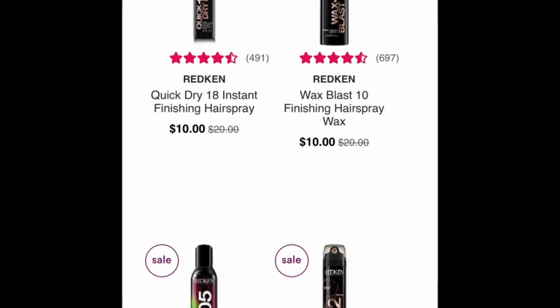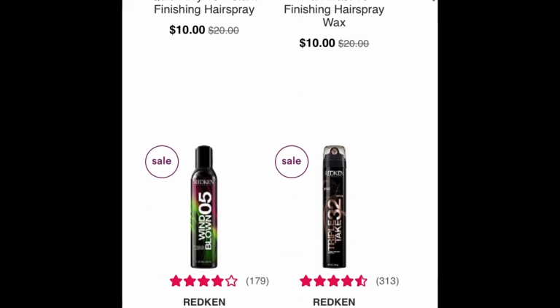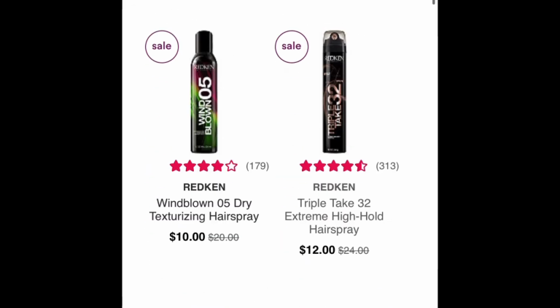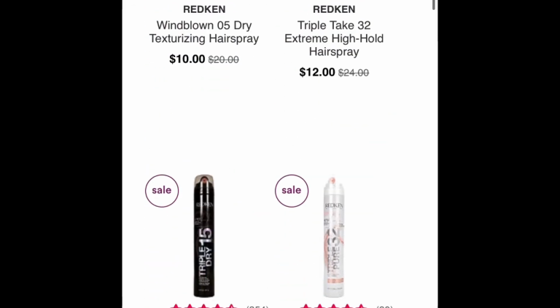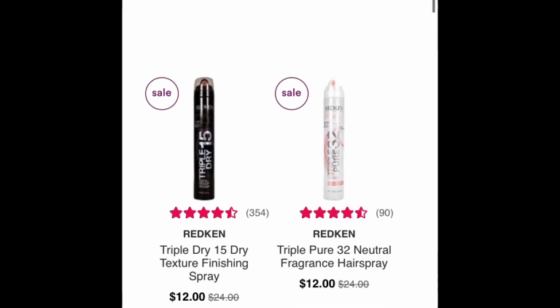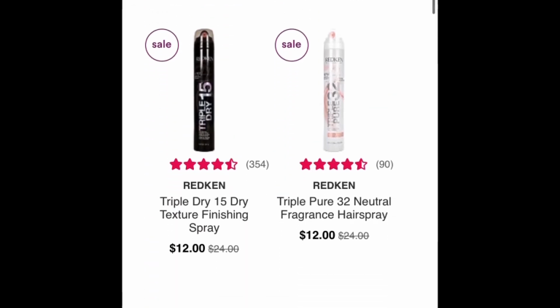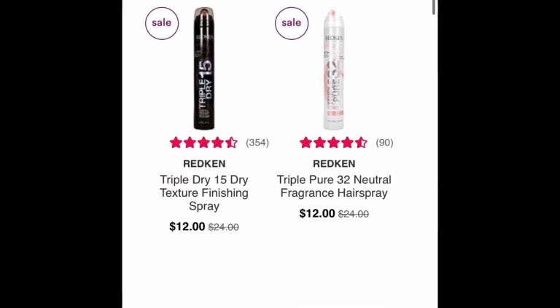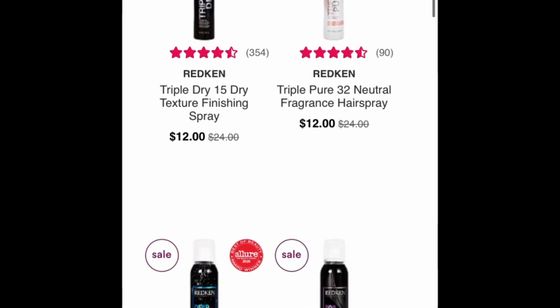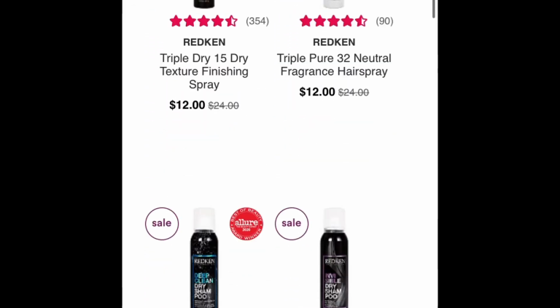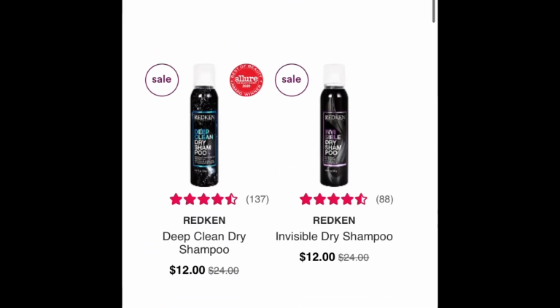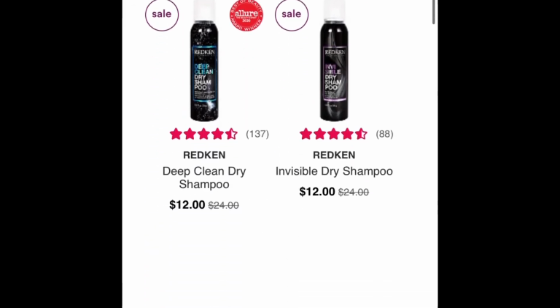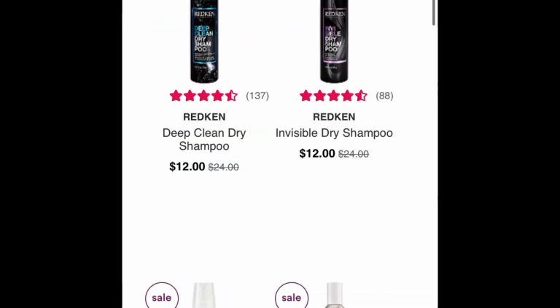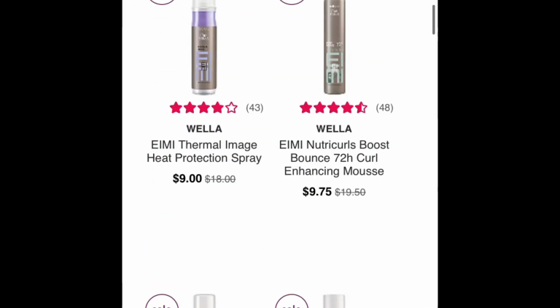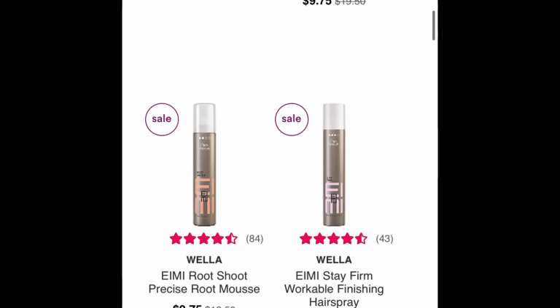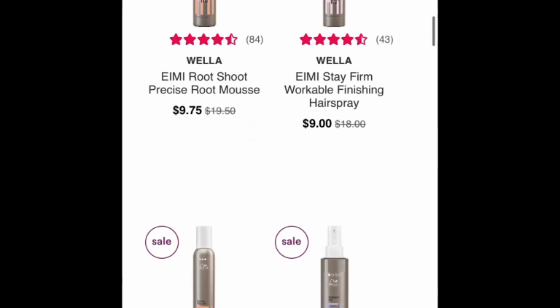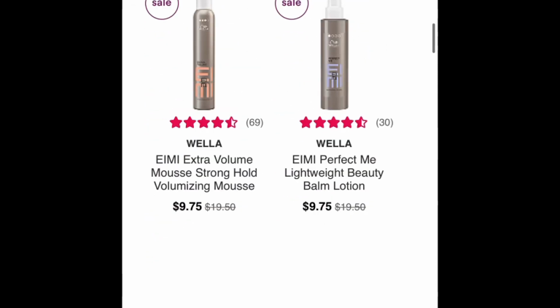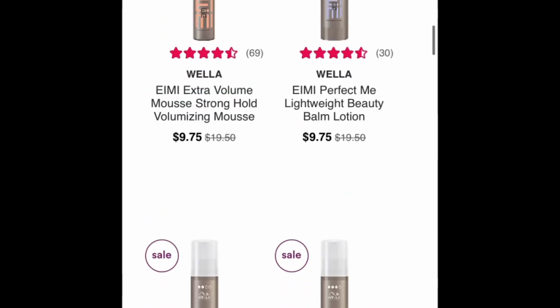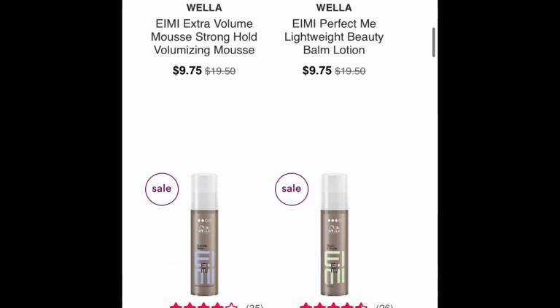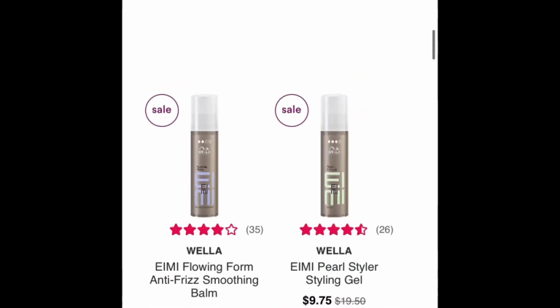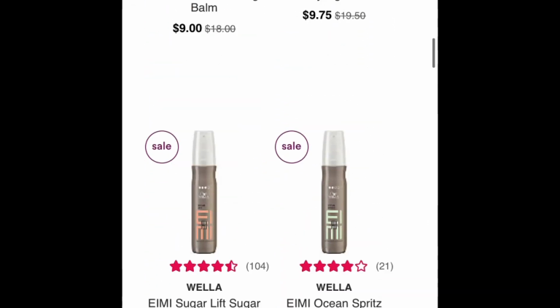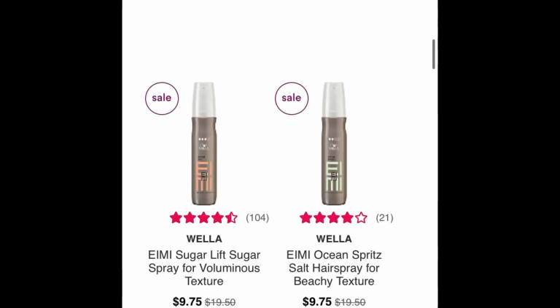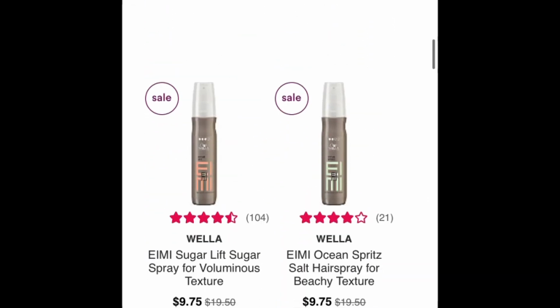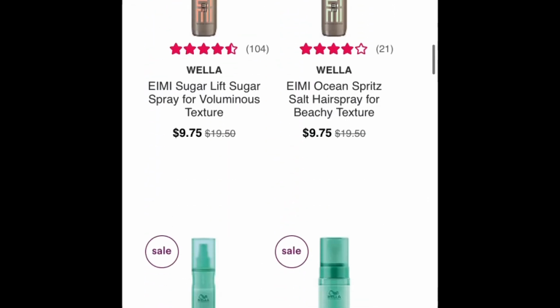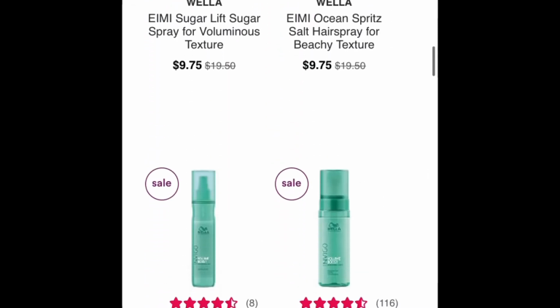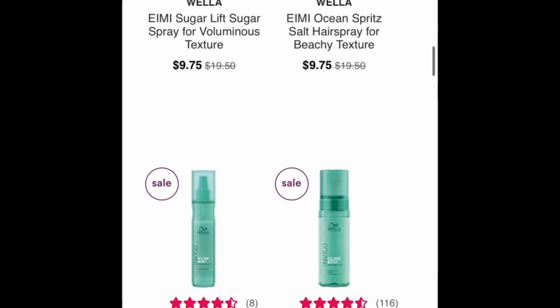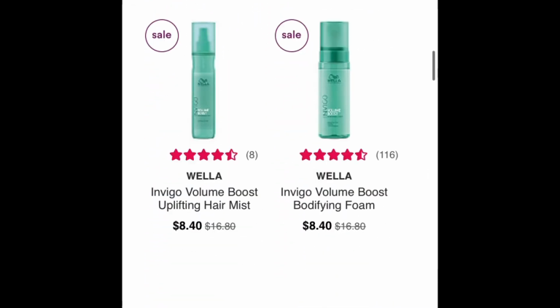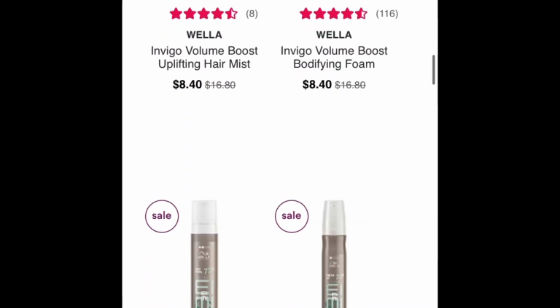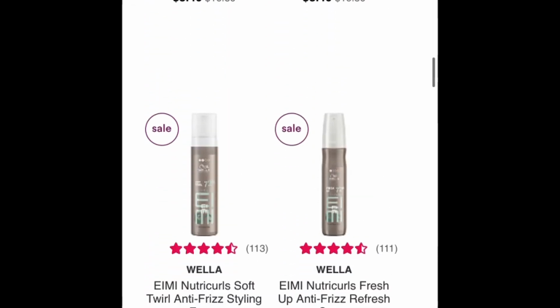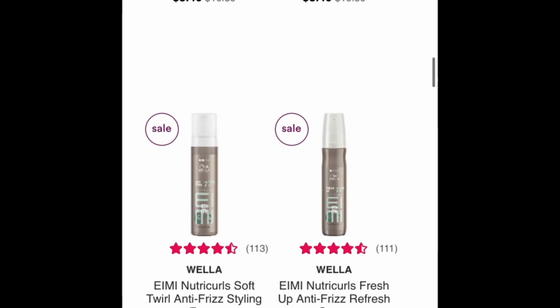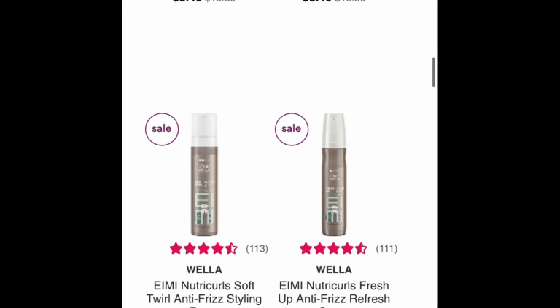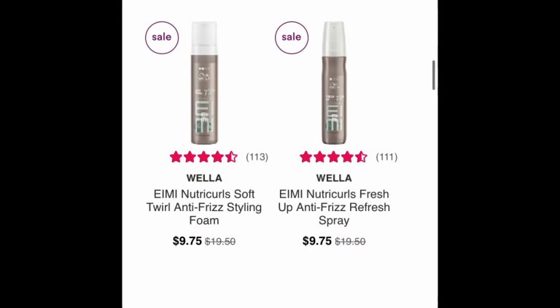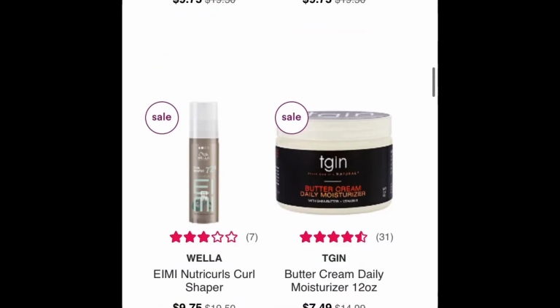Then we have some hair products — high-end hair products. Redken's a really good brand, I love Redken. Wella is also a good brand as well; I personally haven't used it, but I hear really good things about it.